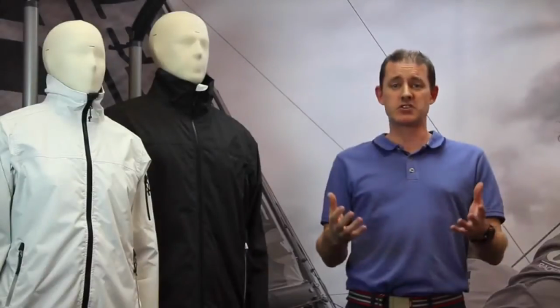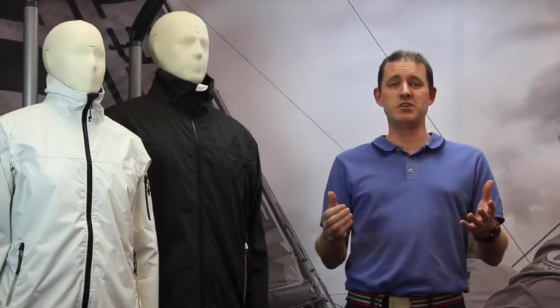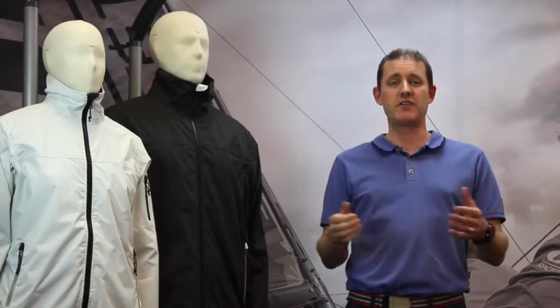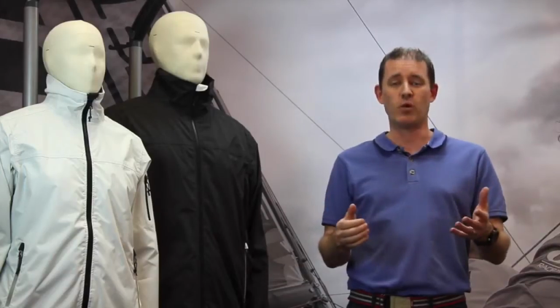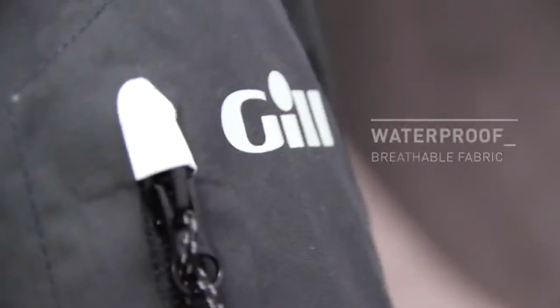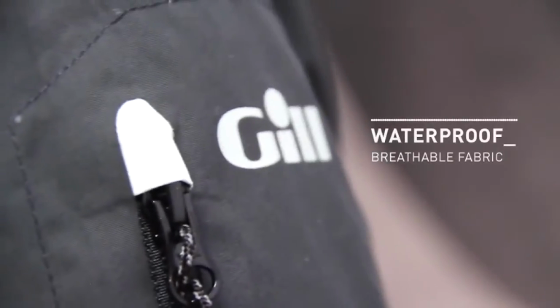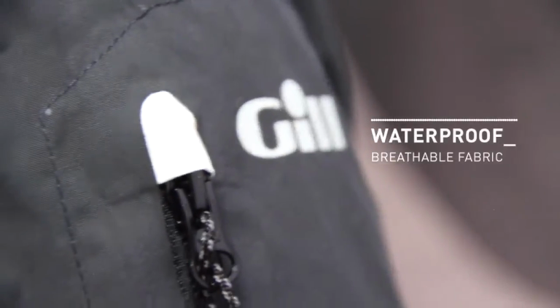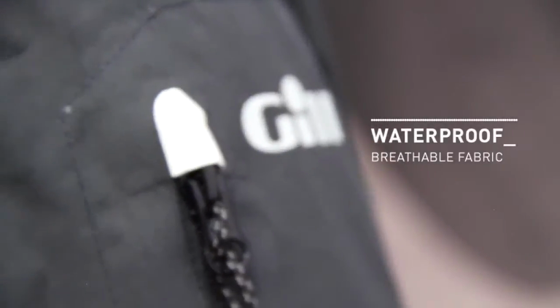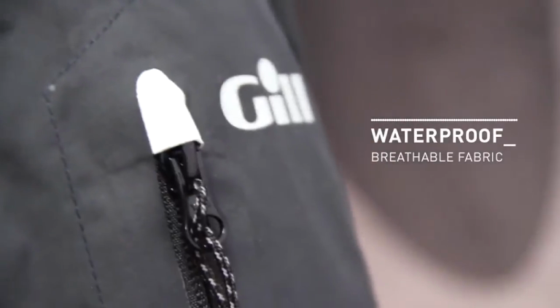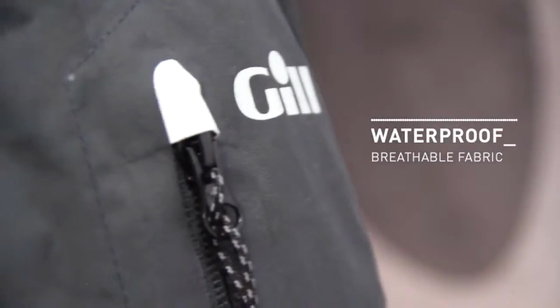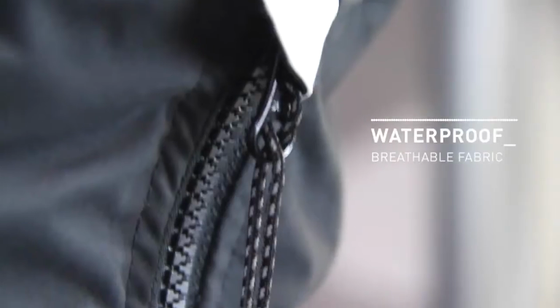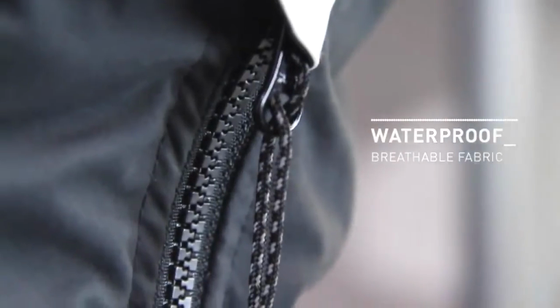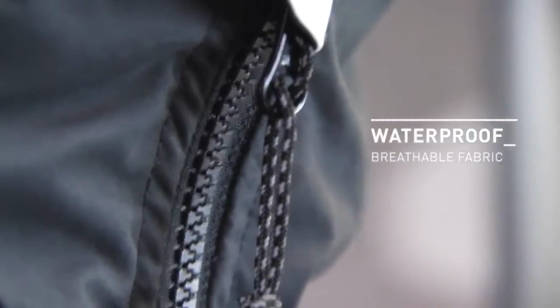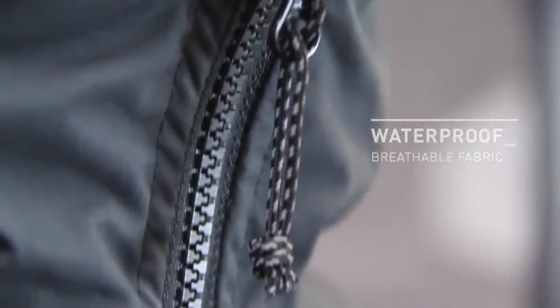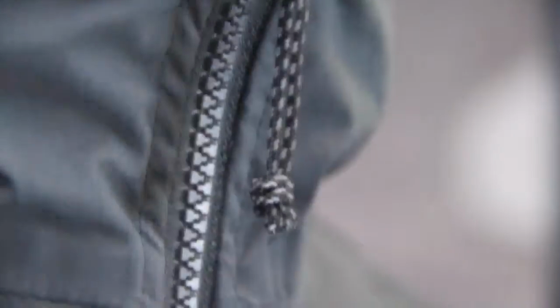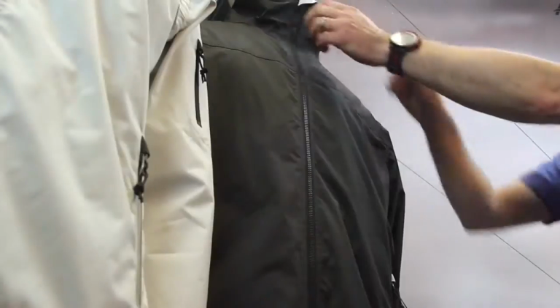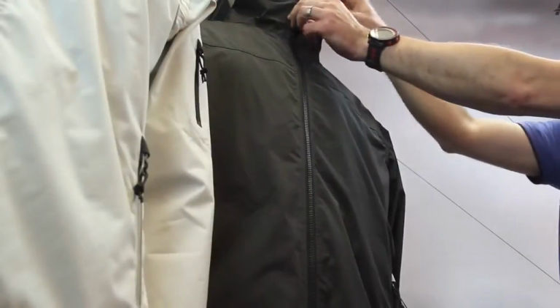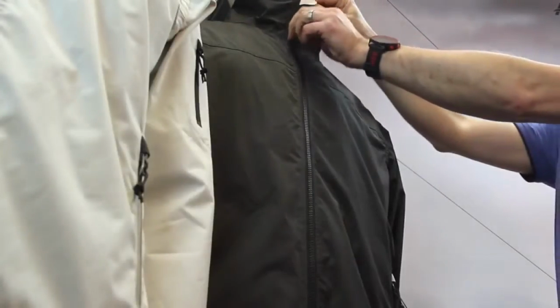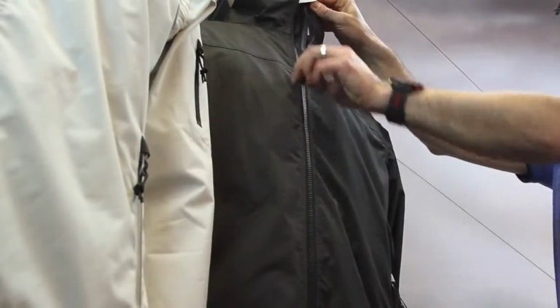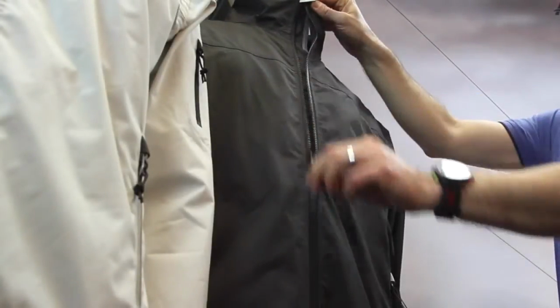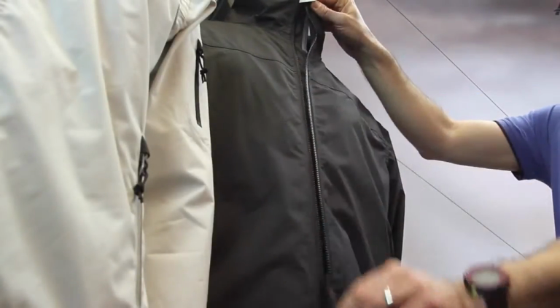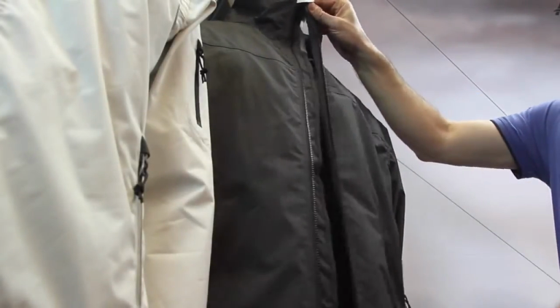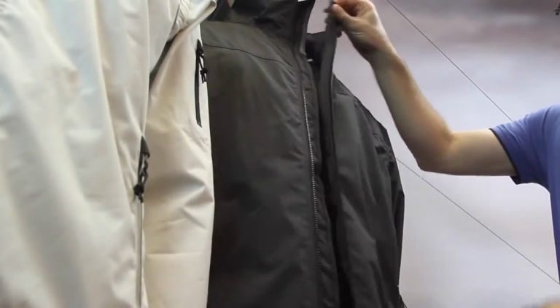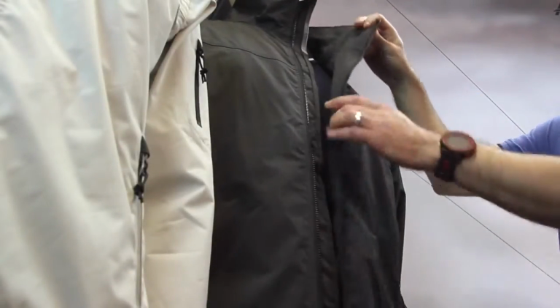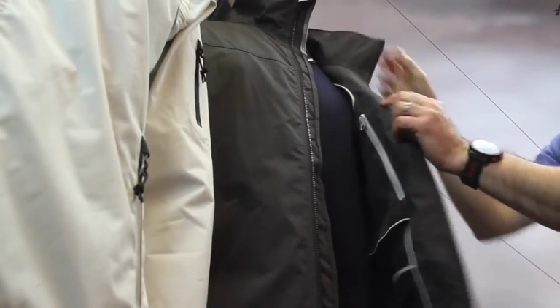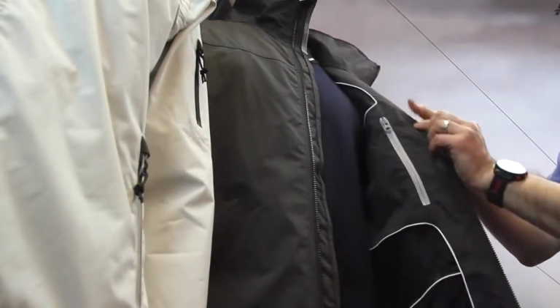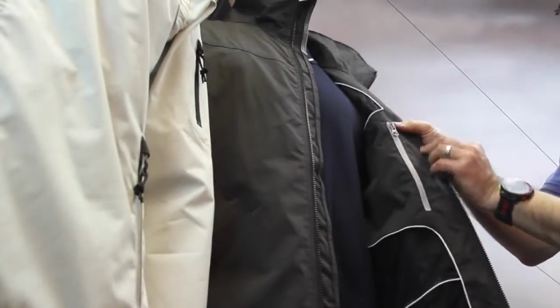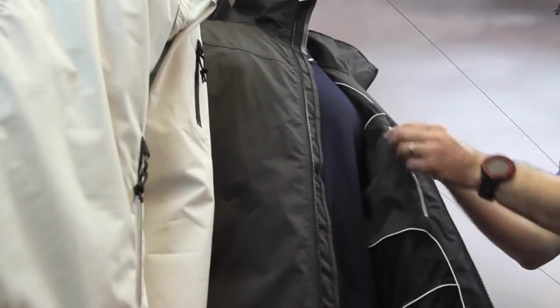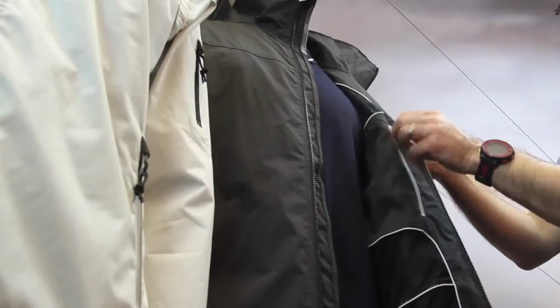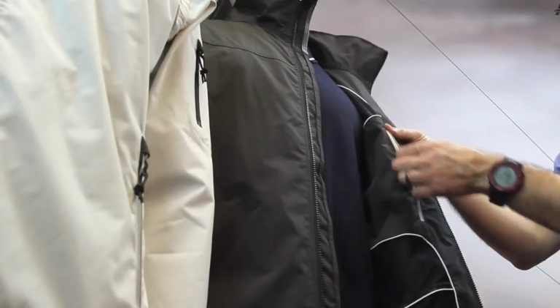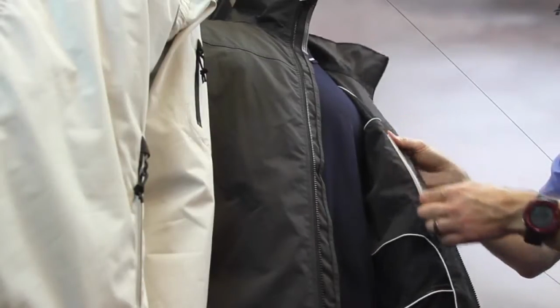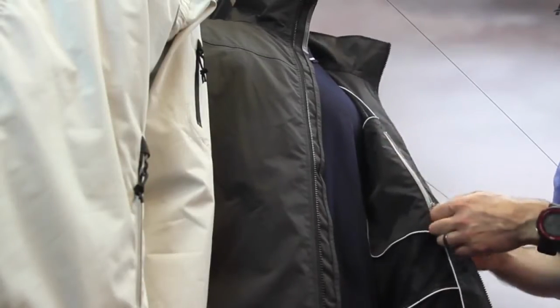Constructed using a fully waterproof and breathable fabric and a fully taped construction, this lightweight jacket has a really comfortable mesh lining throughout and a convenient zippered interior pocket.